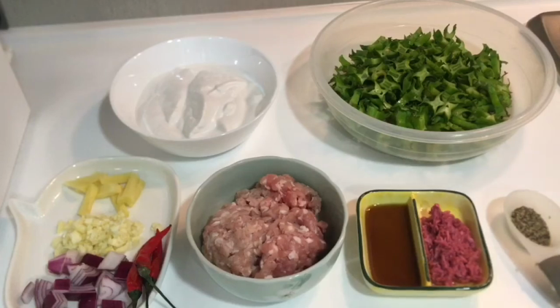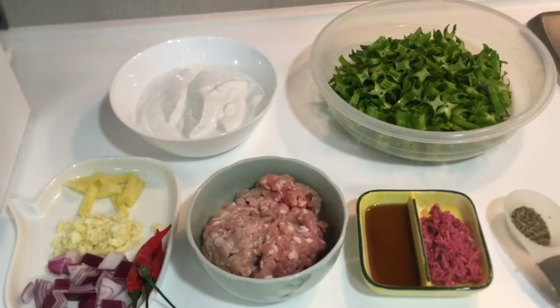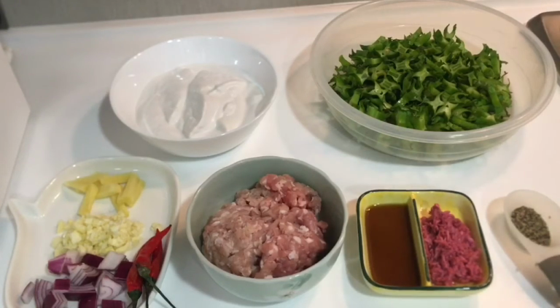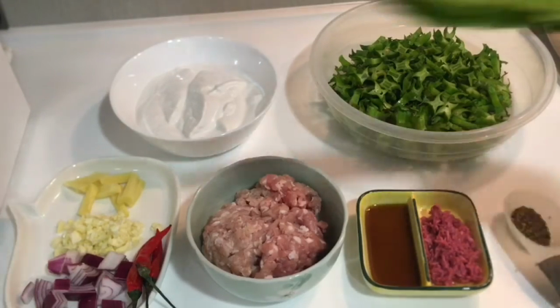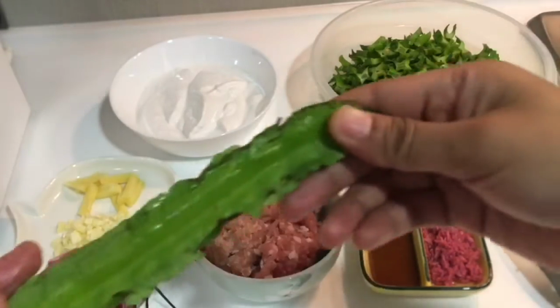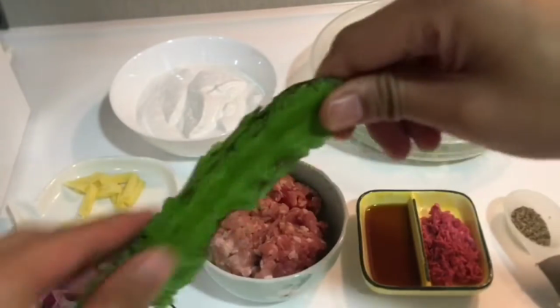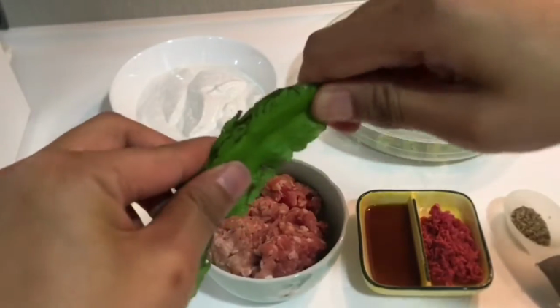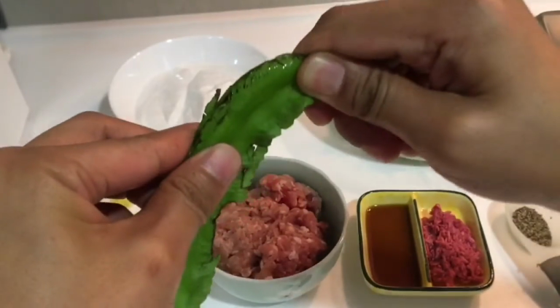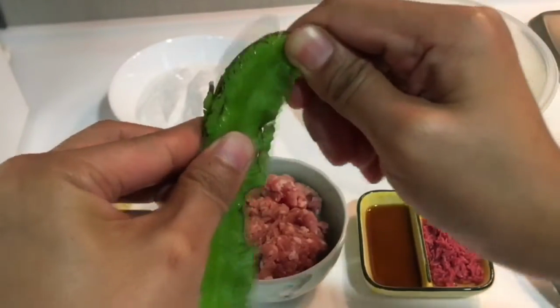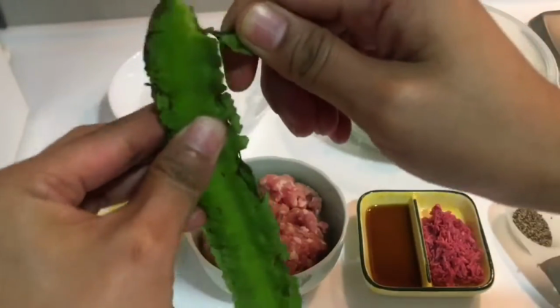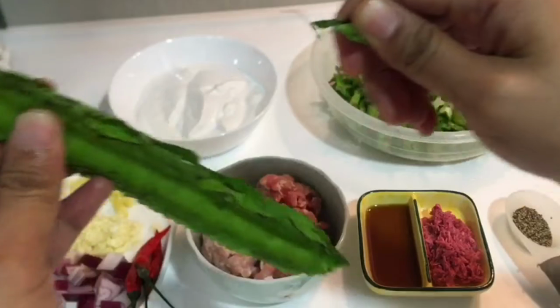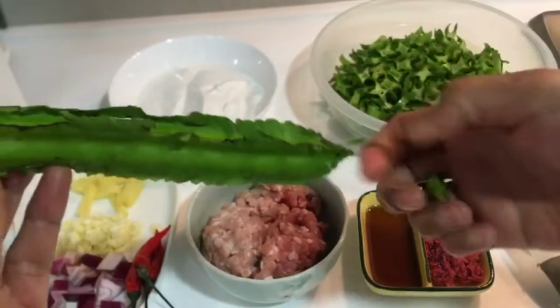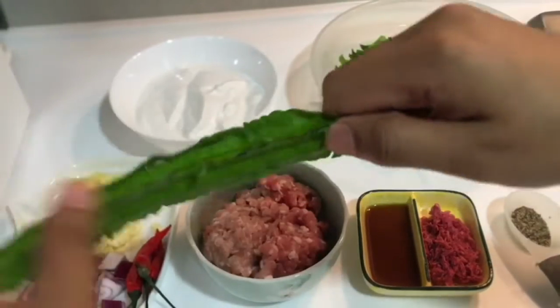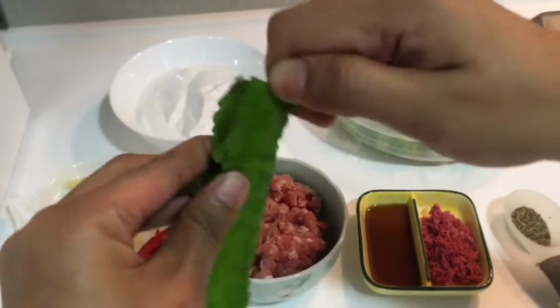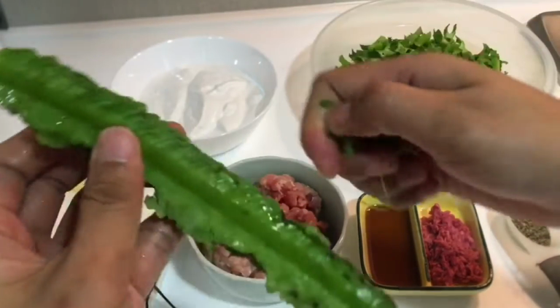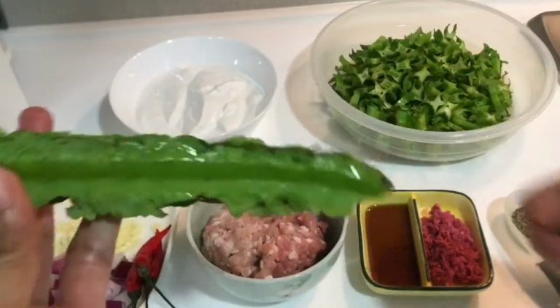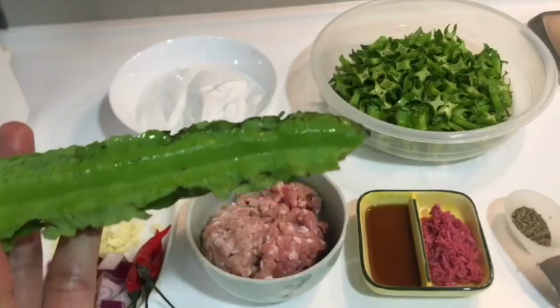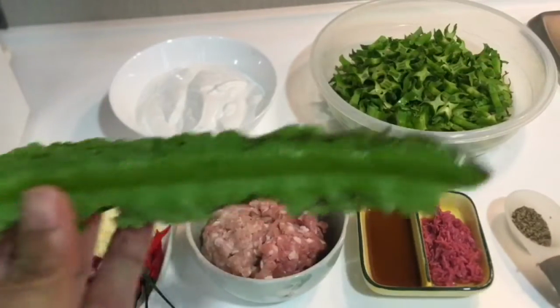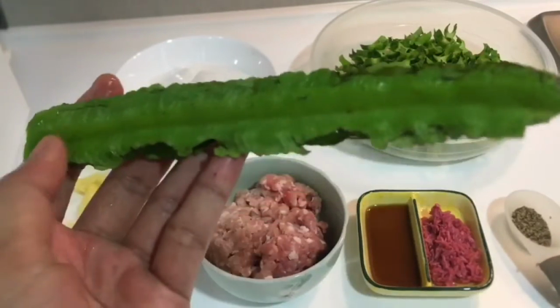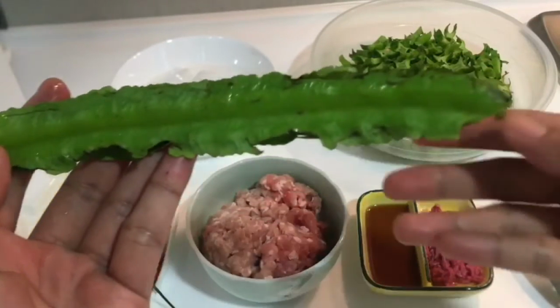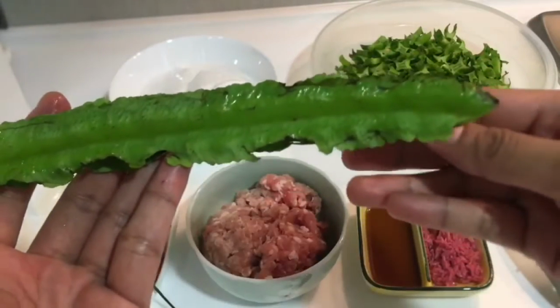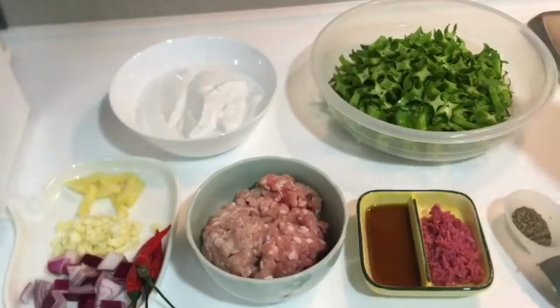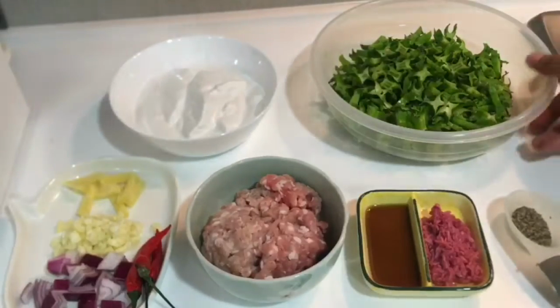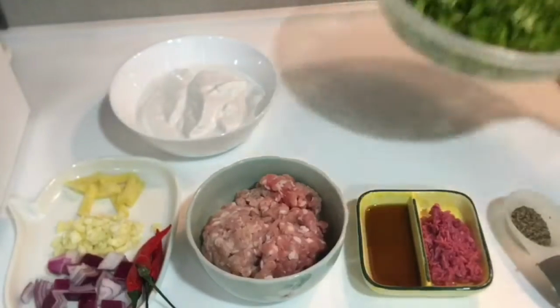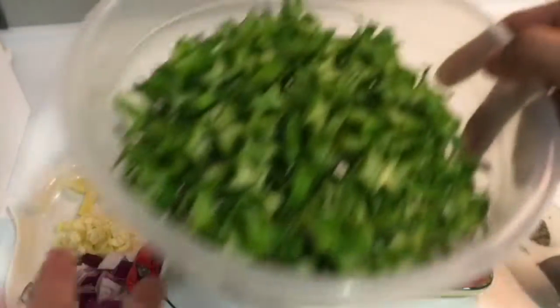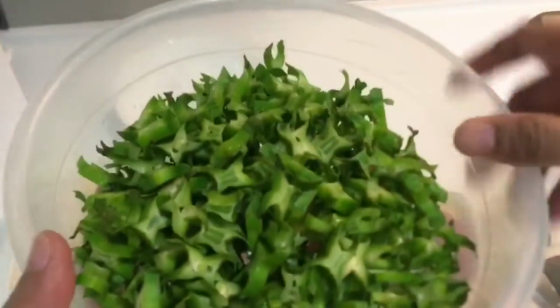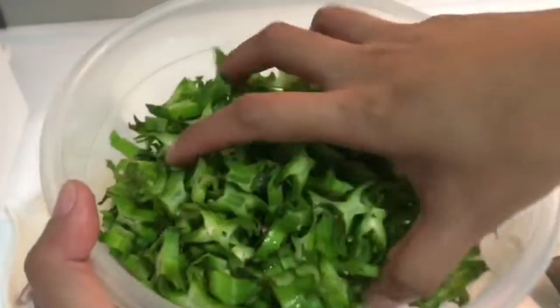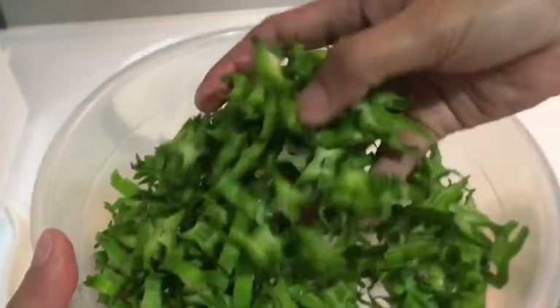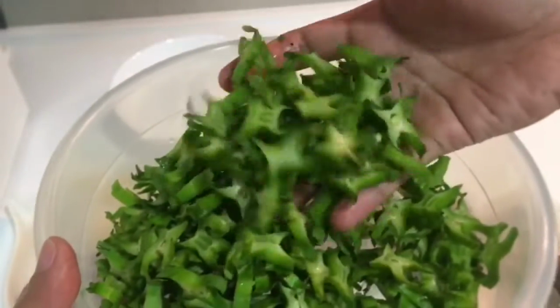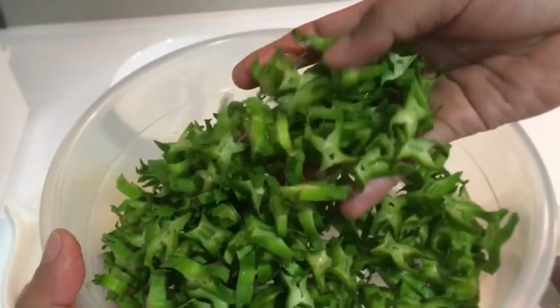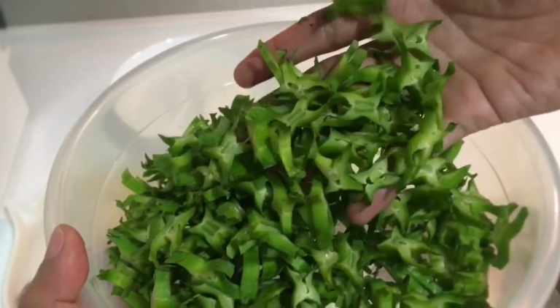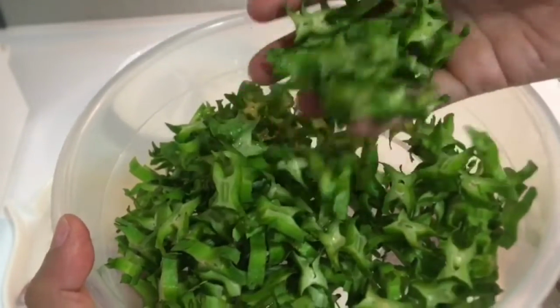Ang gagawin ko sa sigarilias ay ikakat lang po yung magkabilang dulo, tapos ganyan. Ayan po yung sigarilias. And then hiwain ng ganito, paliliit. Ayan po.